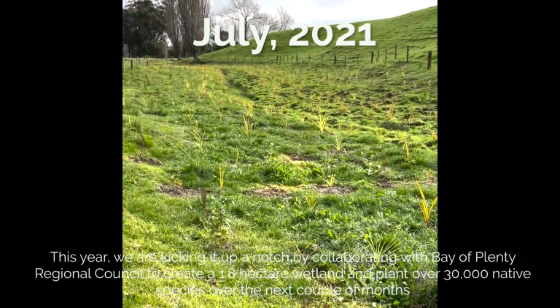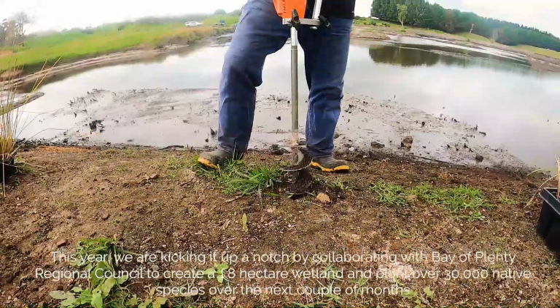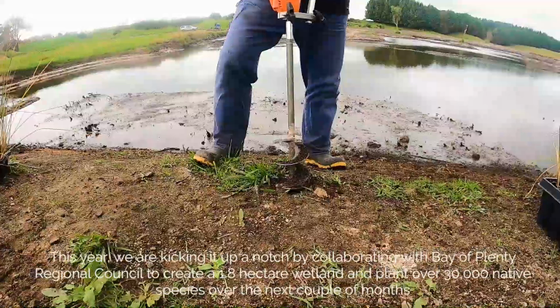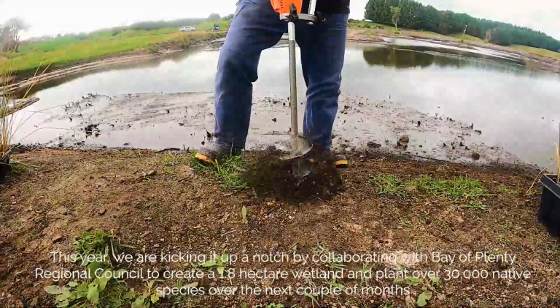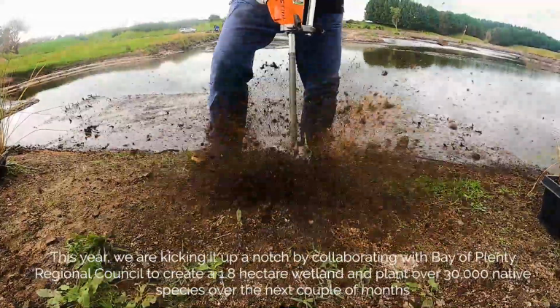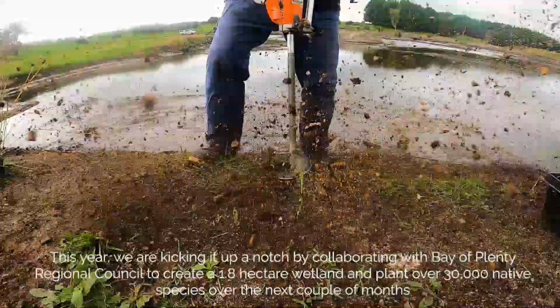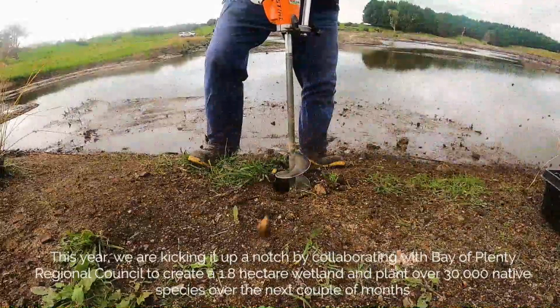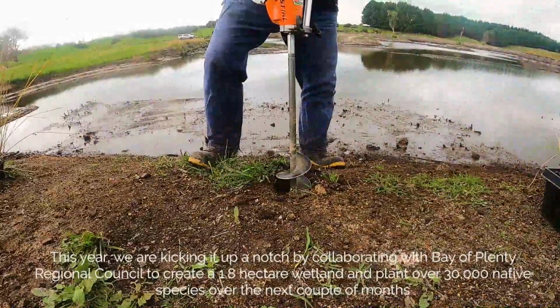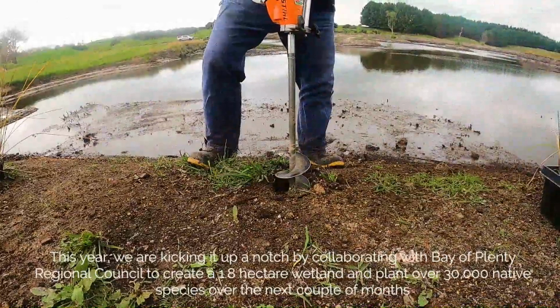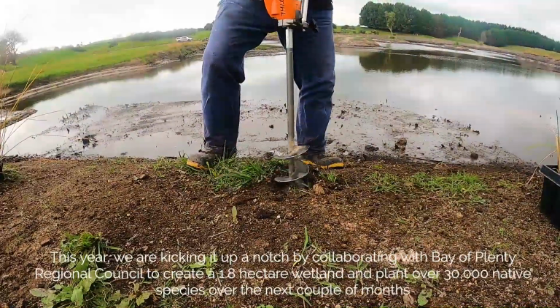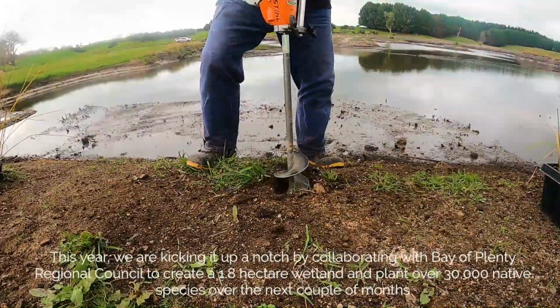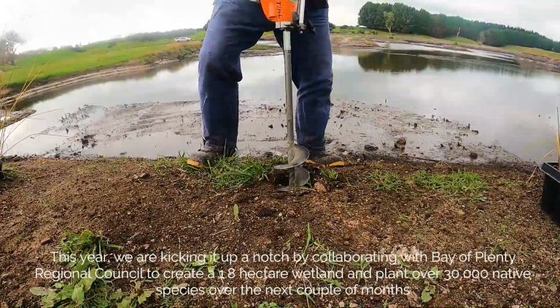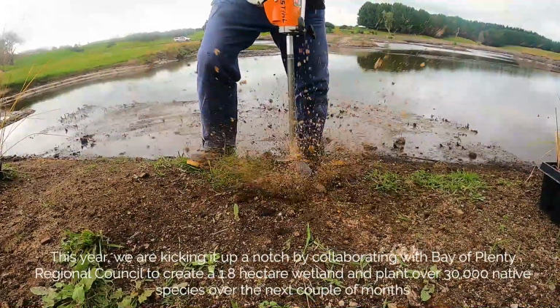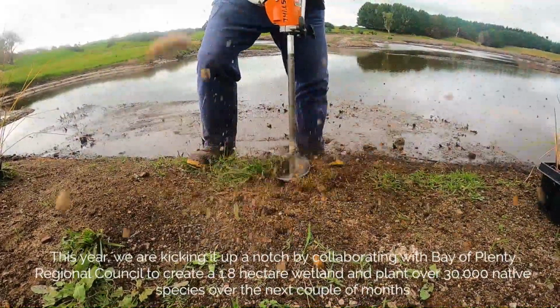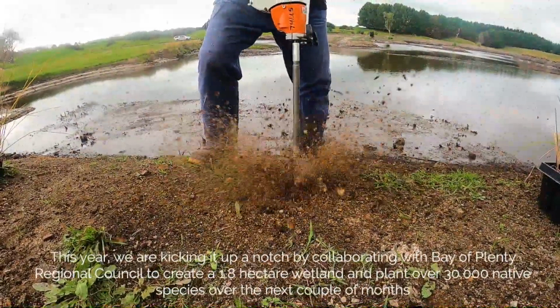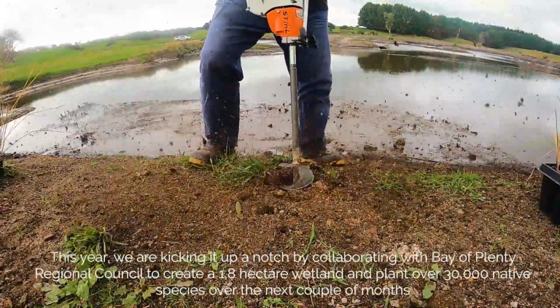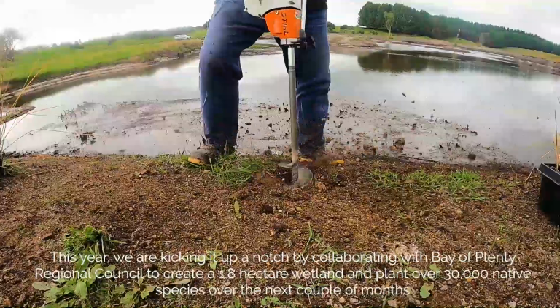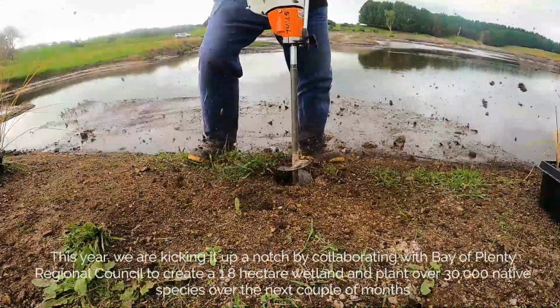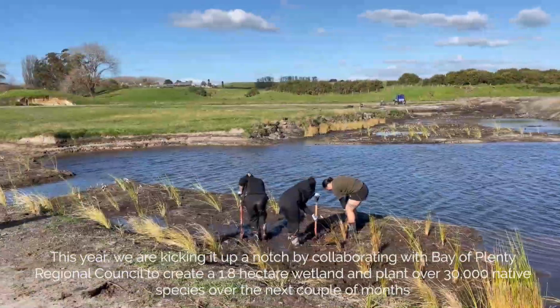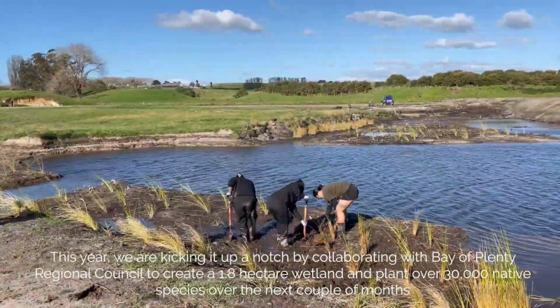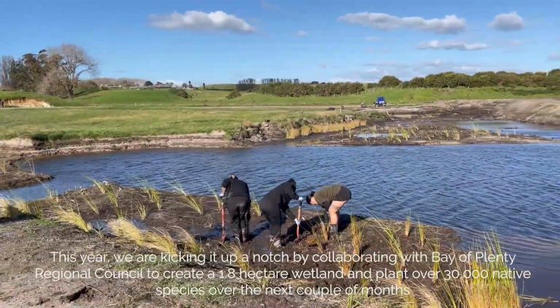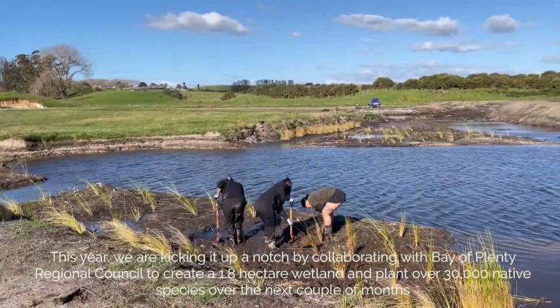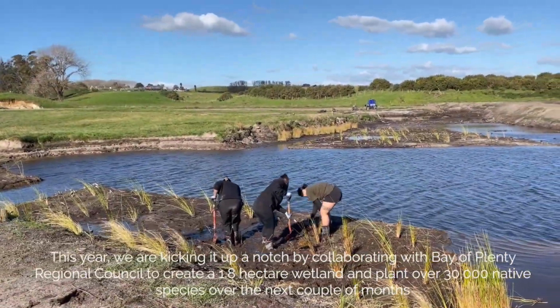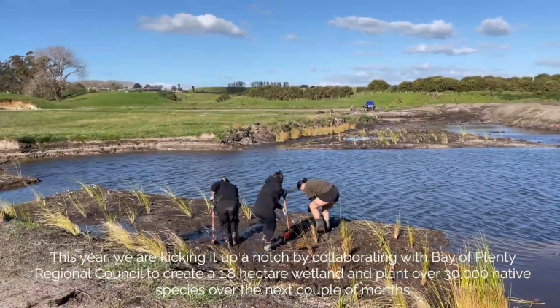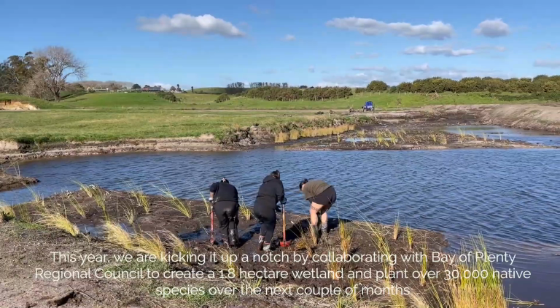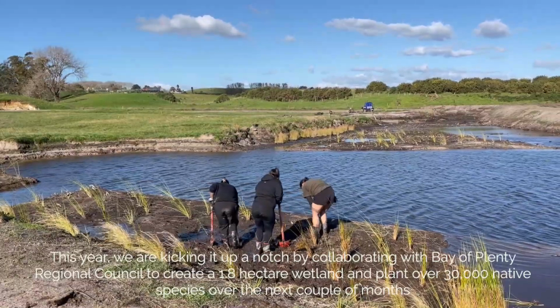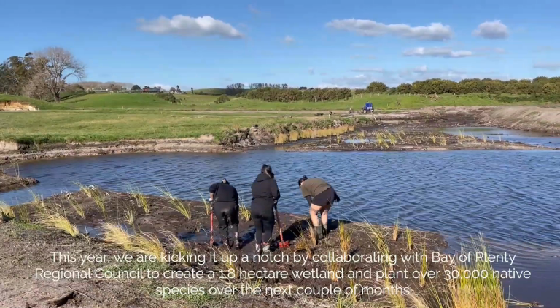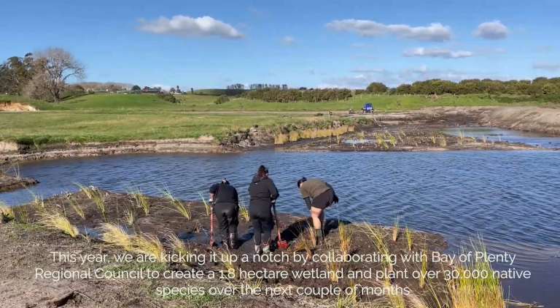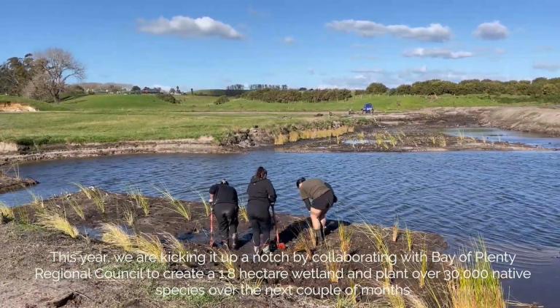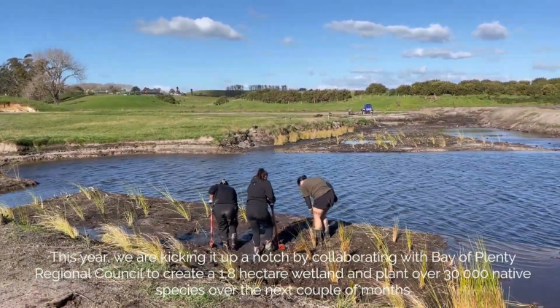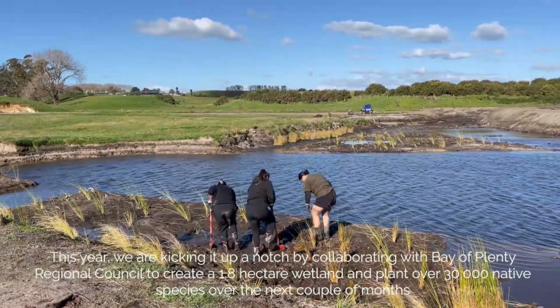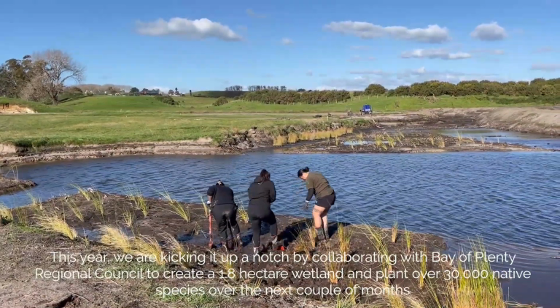This year, we are kicking it up a notch by collaborating with Bay of Plenty Regional Council to create a 1.8 hectare wetland and plant over 30,000 native species over the next couple of months.